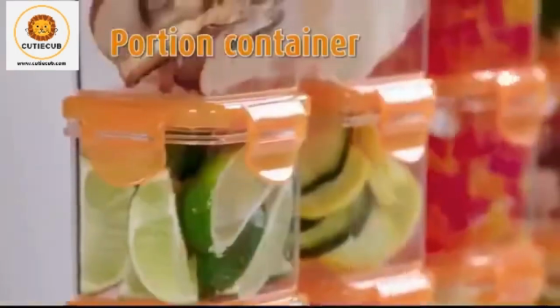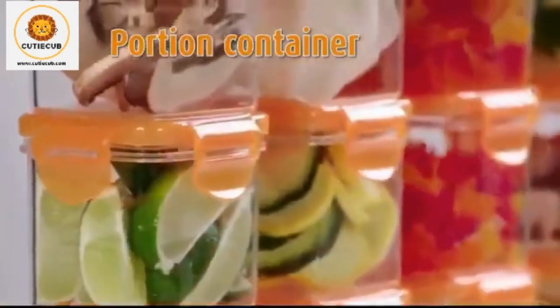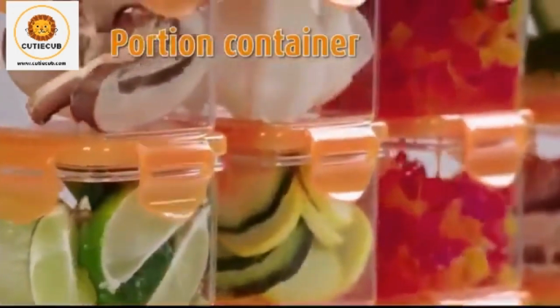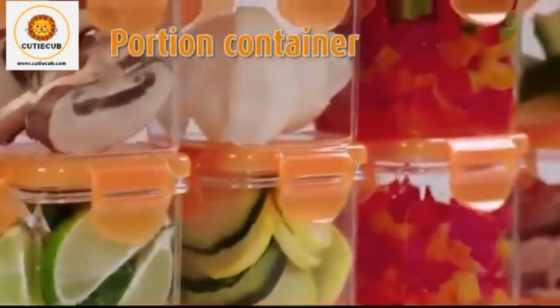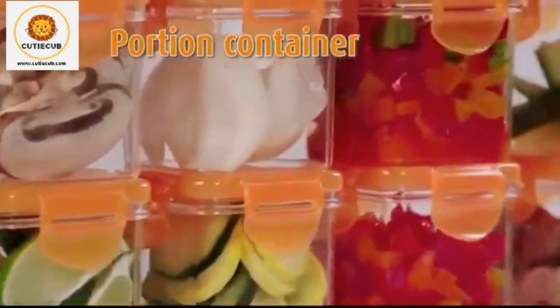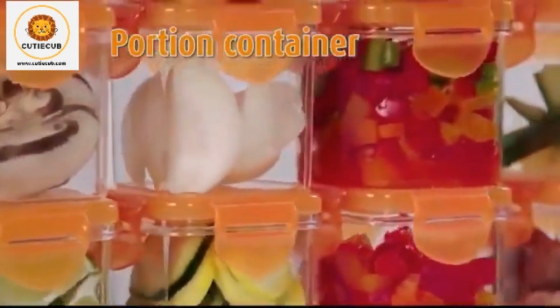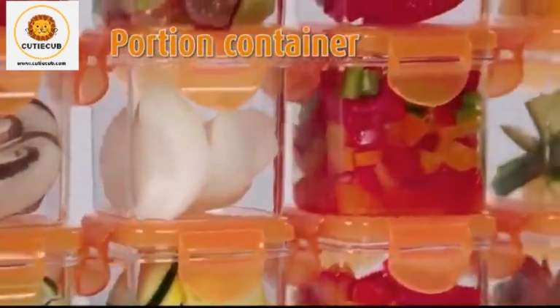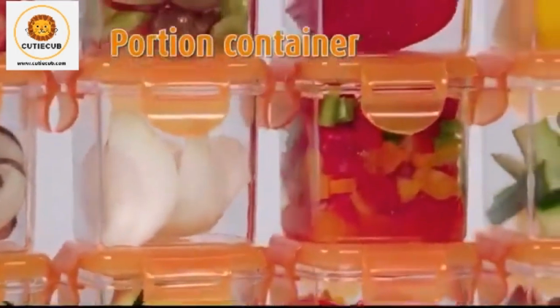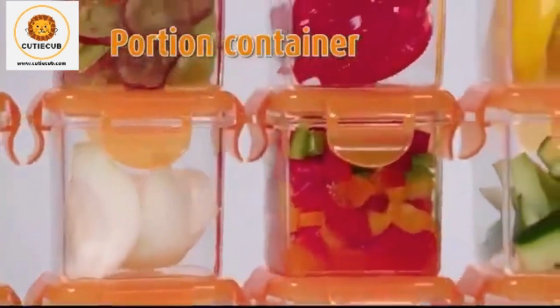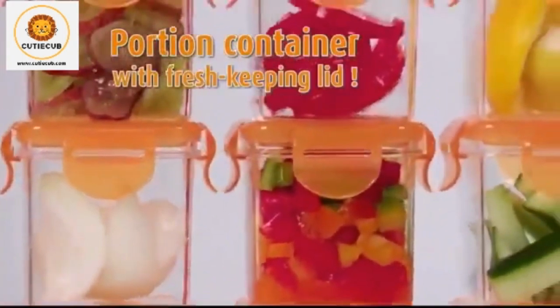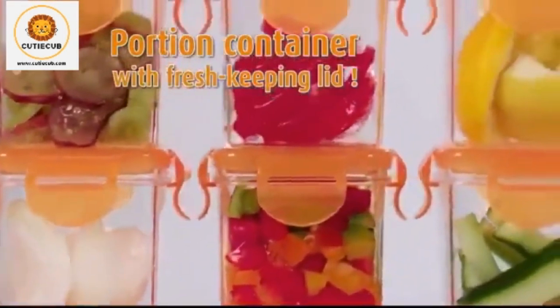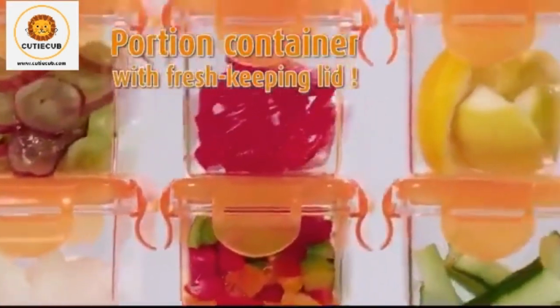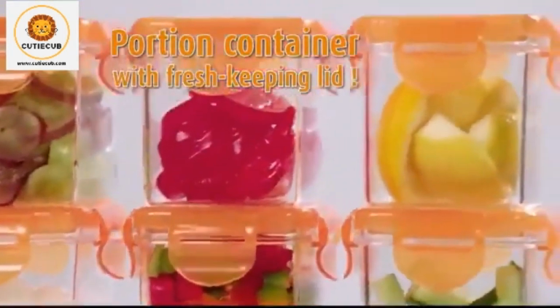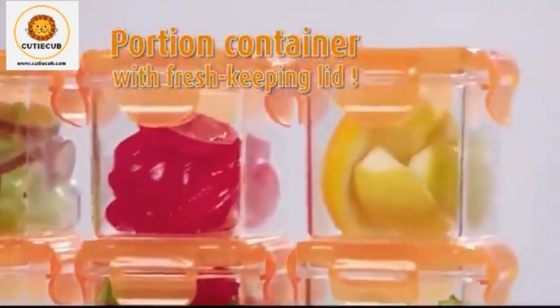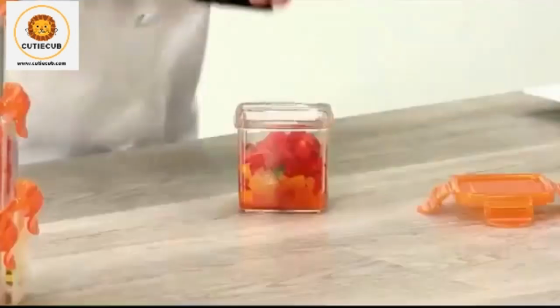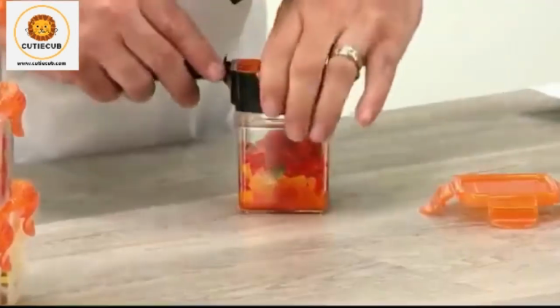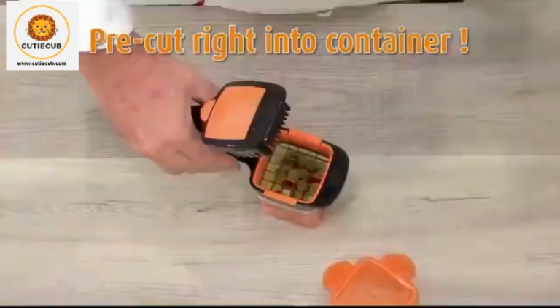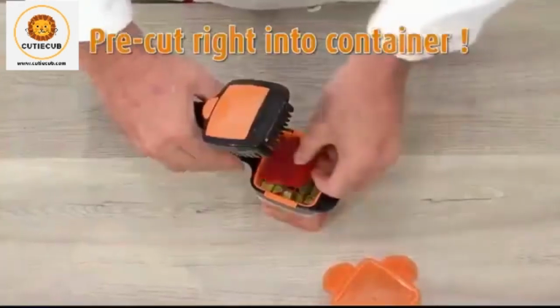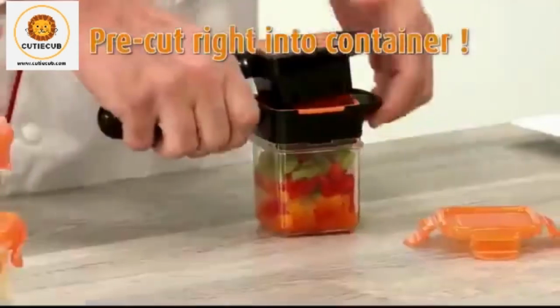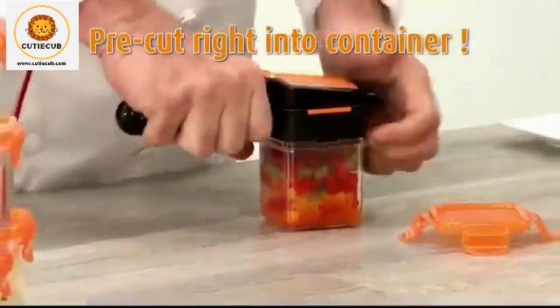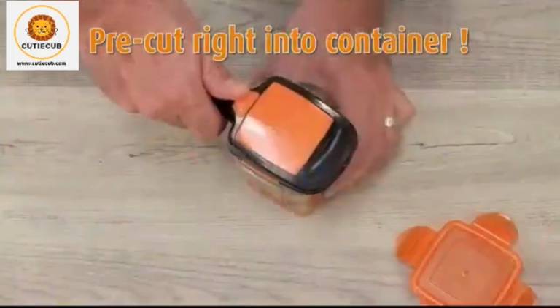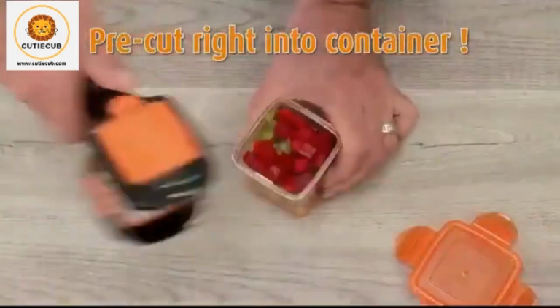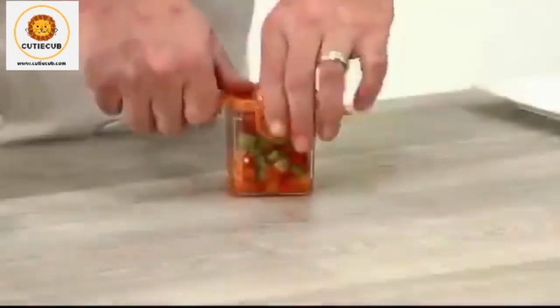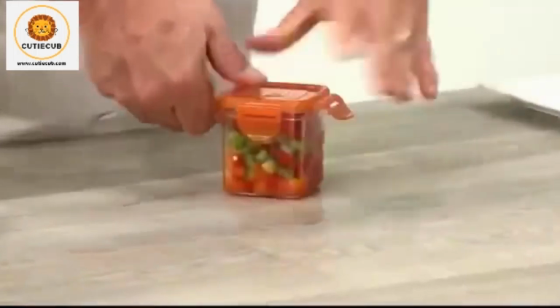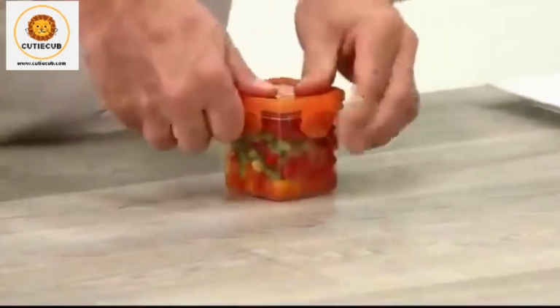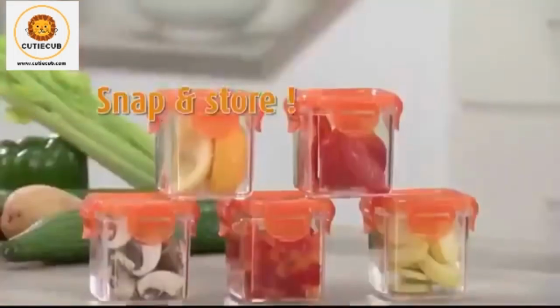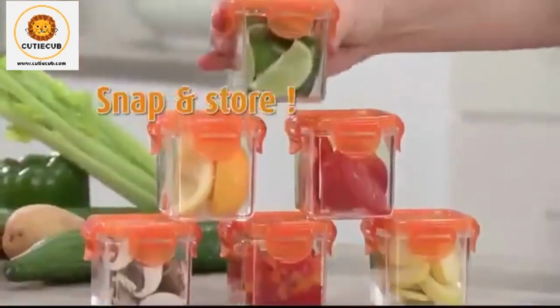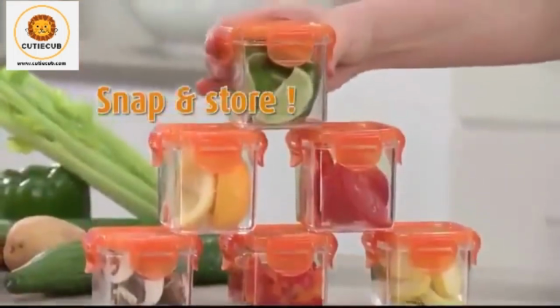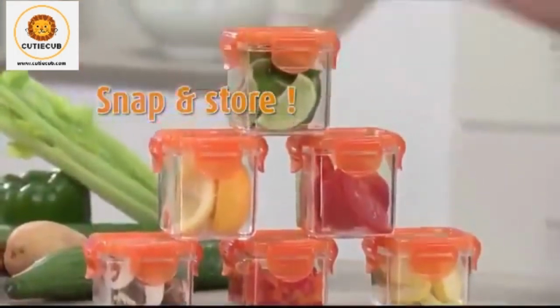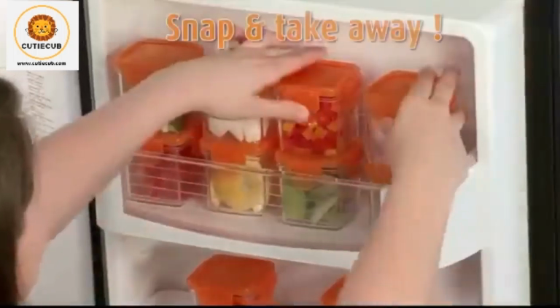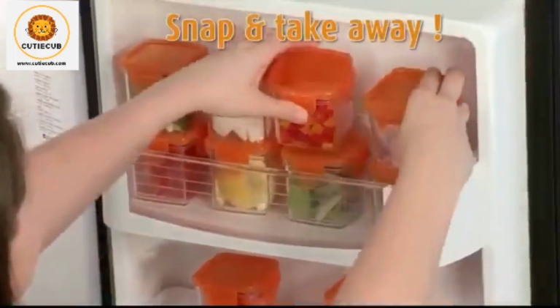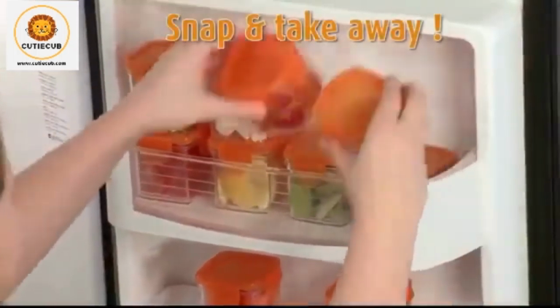And like all Nicer Dicer products, Nicer Dicer Quick comes with a perfect portion container and fresh-keeping lid to pre-cut foods right into the container that simply snaps onto the handheld unit so you can snap and store or snap and take away.